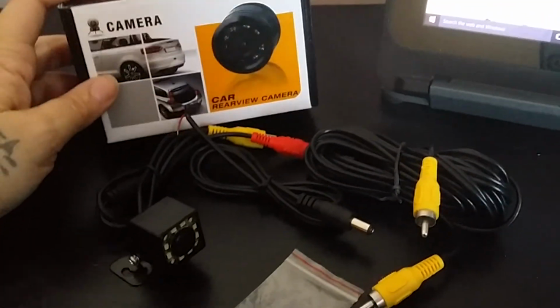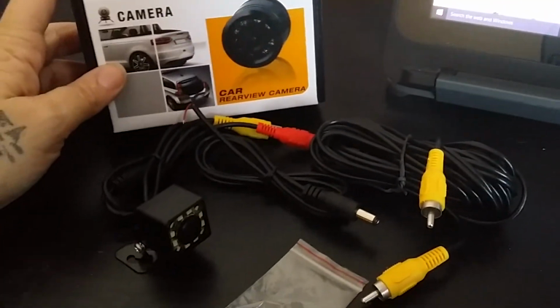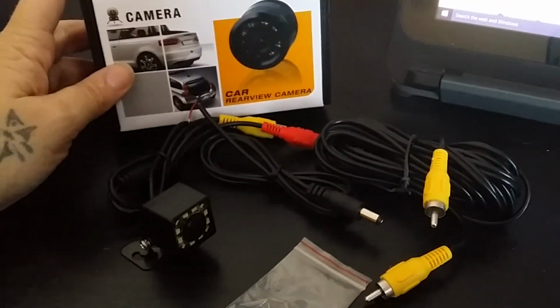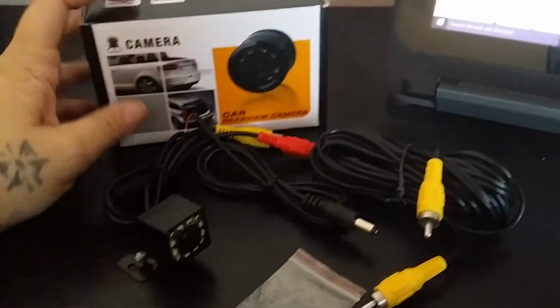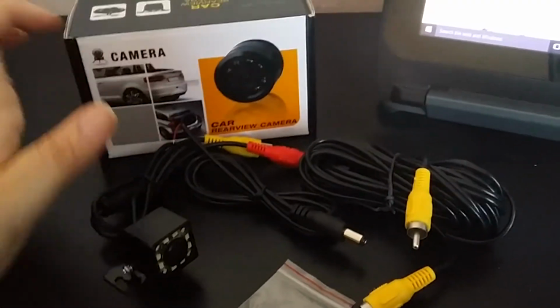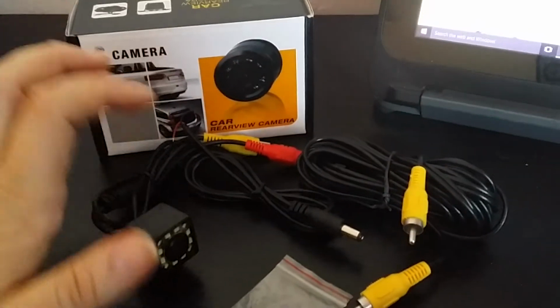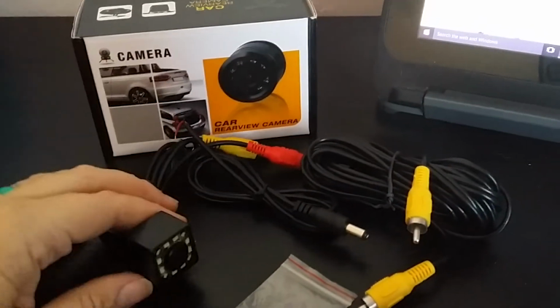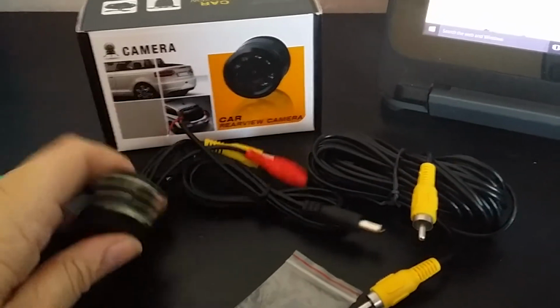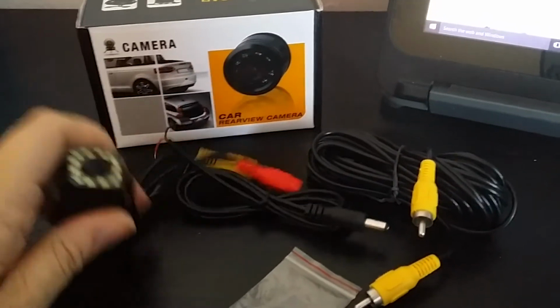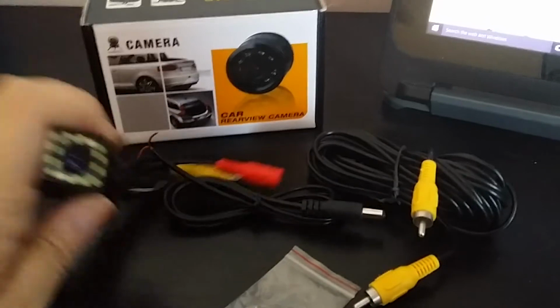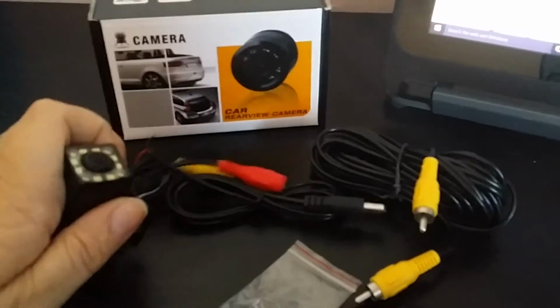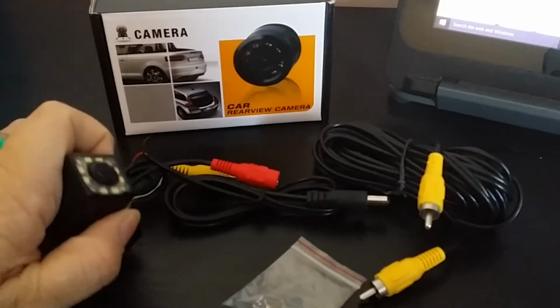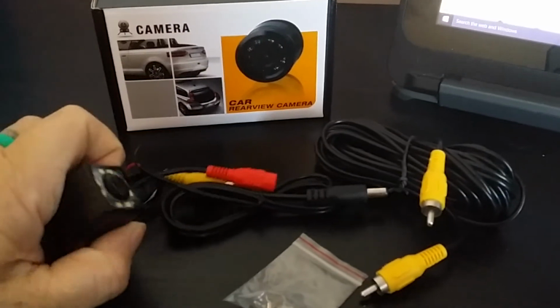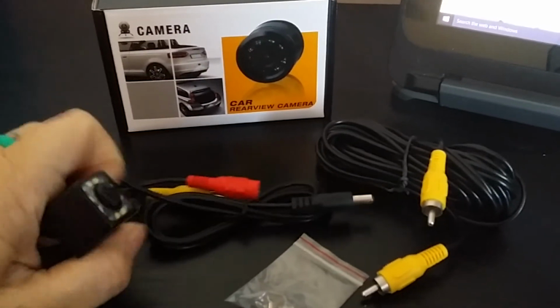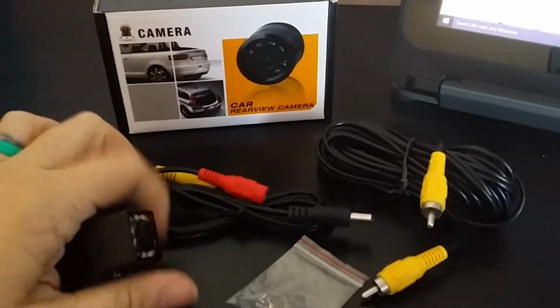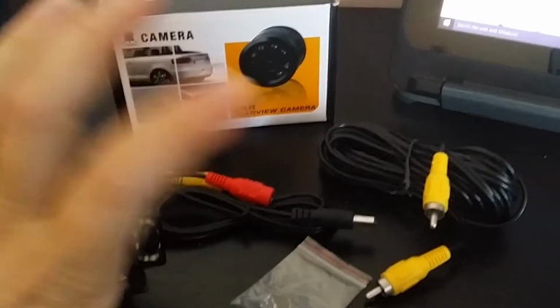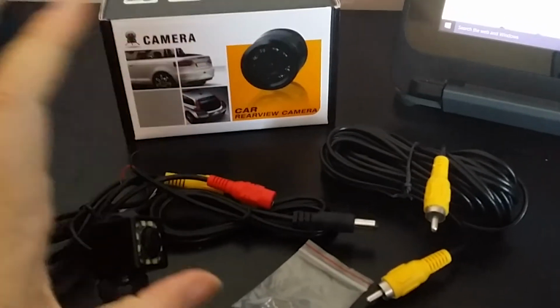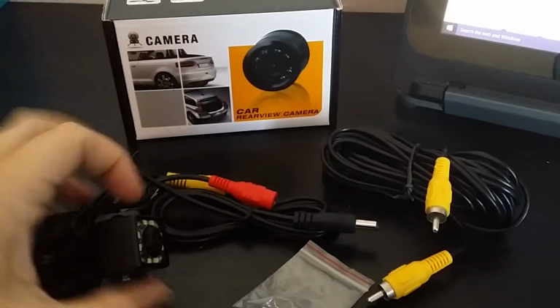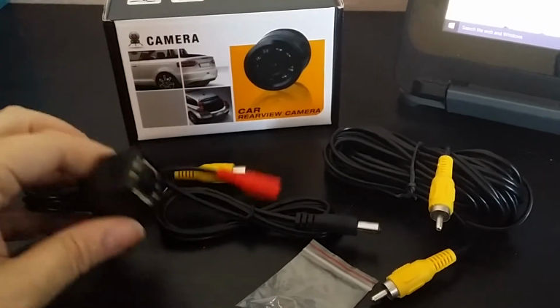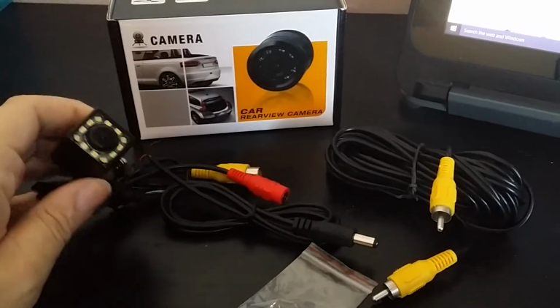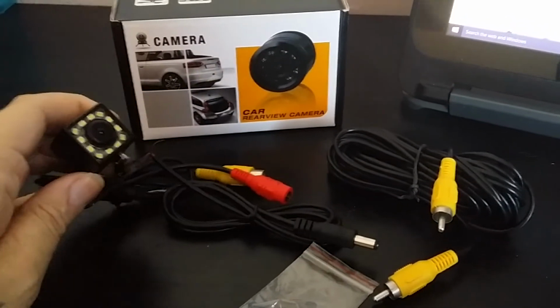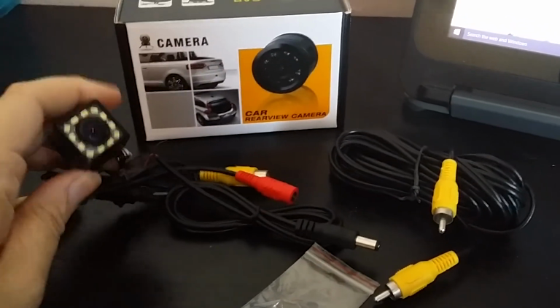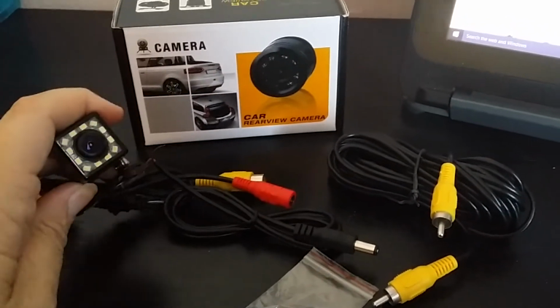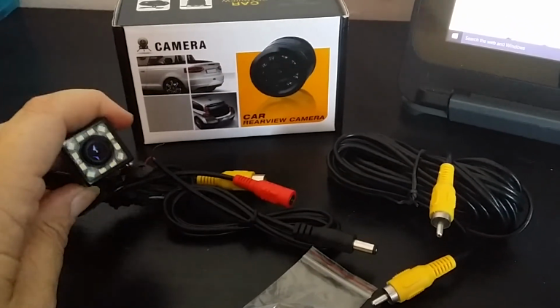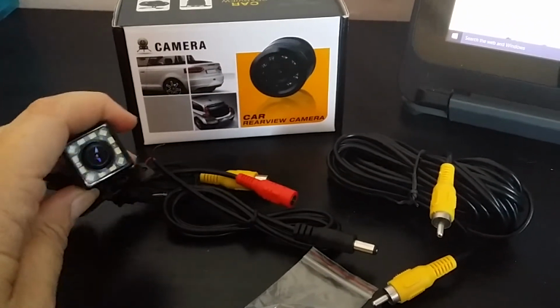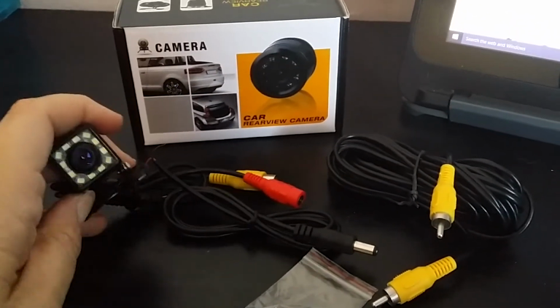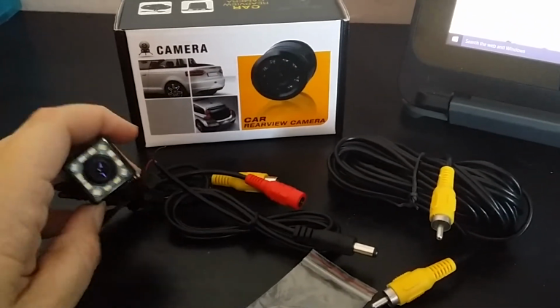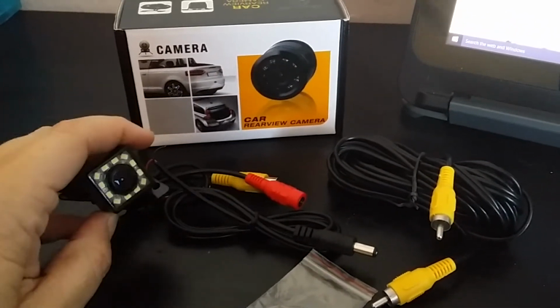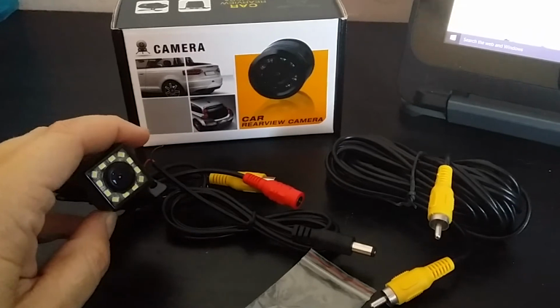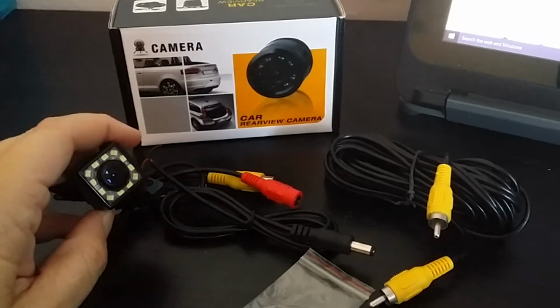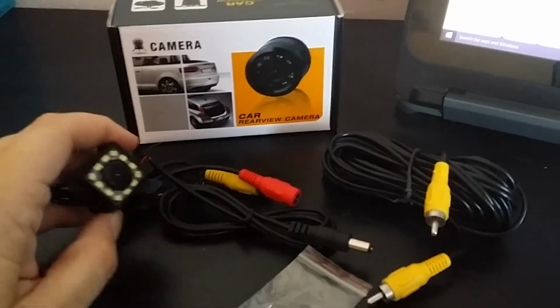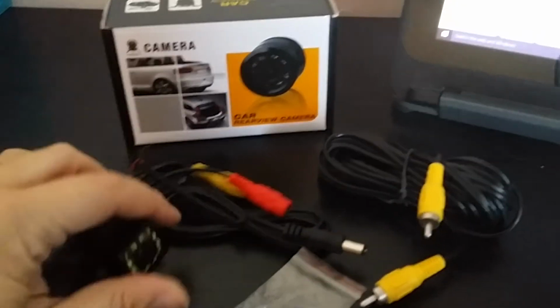You put it in the back of your car. If you already have a monitor in your dash, this is even better — you just connect it to it and you're ready to roll.